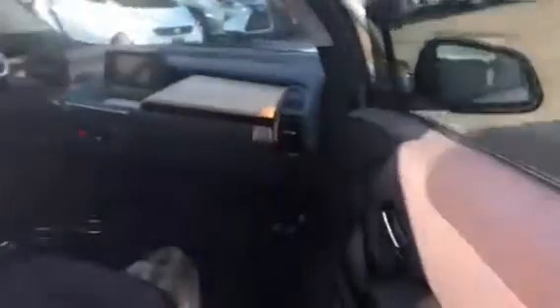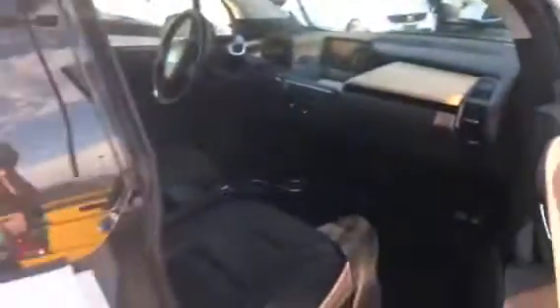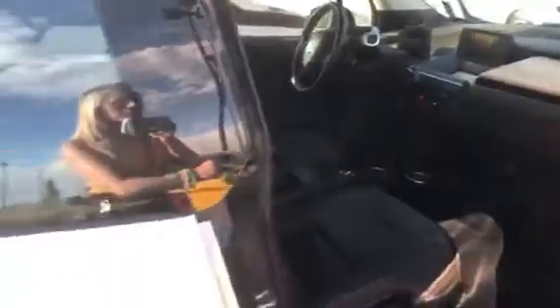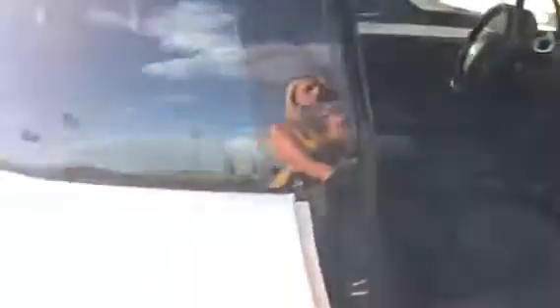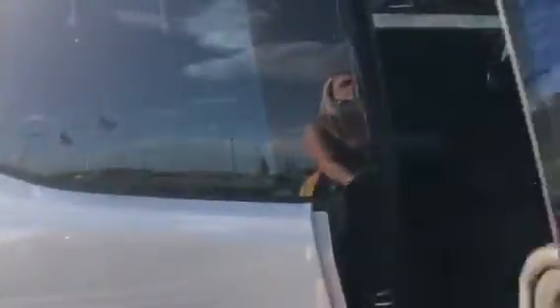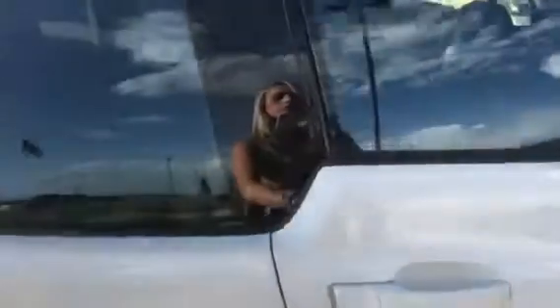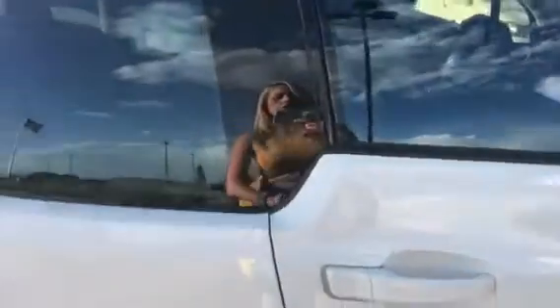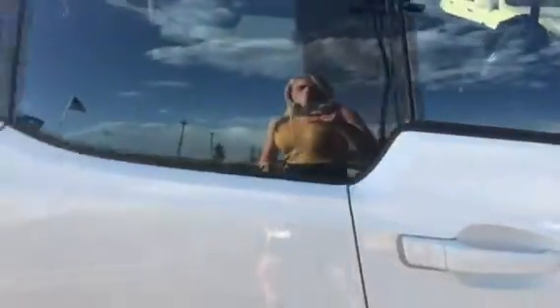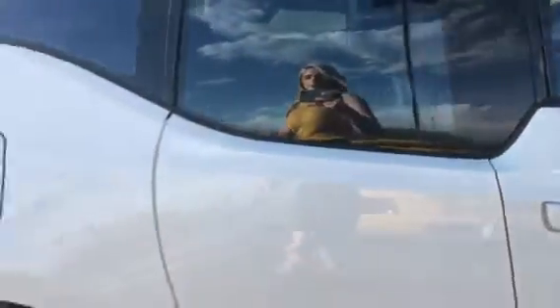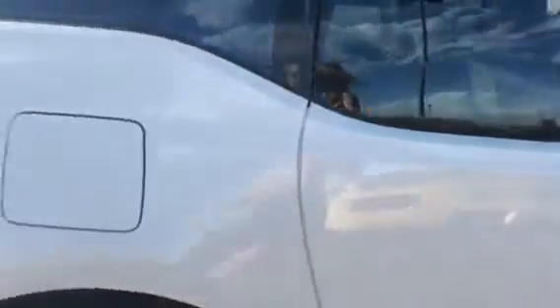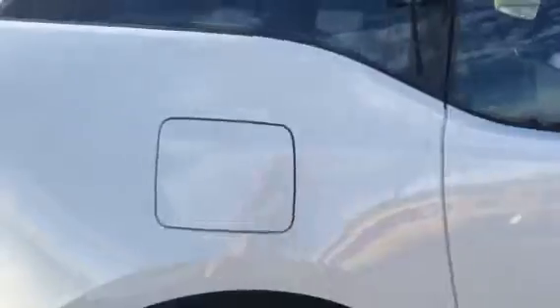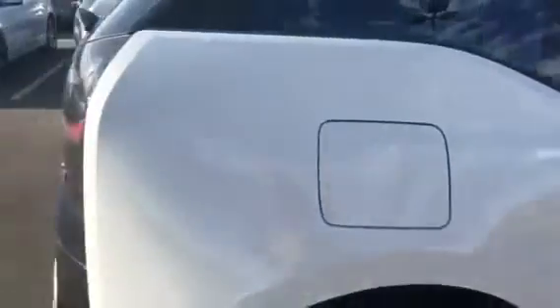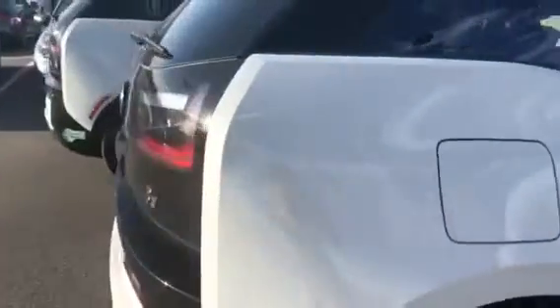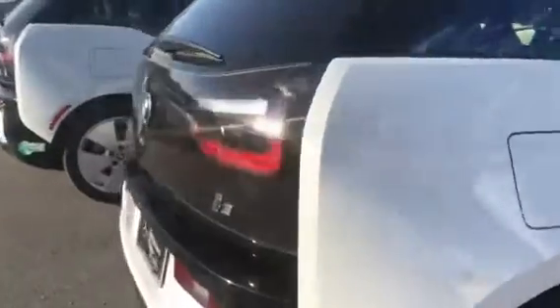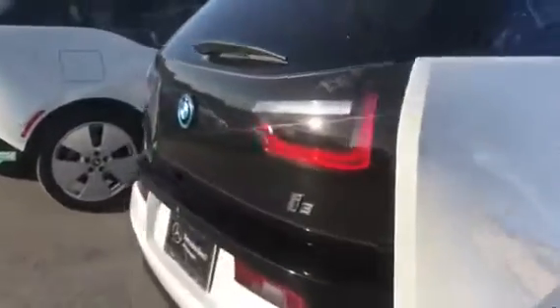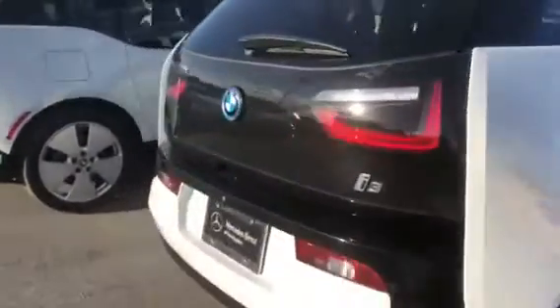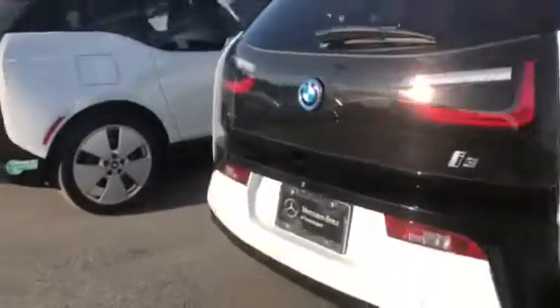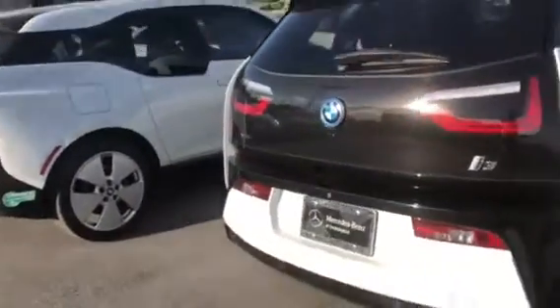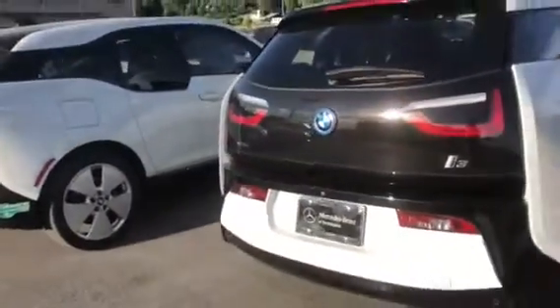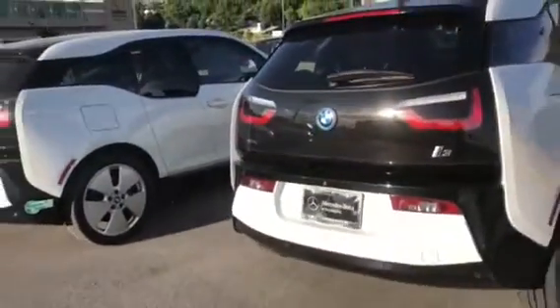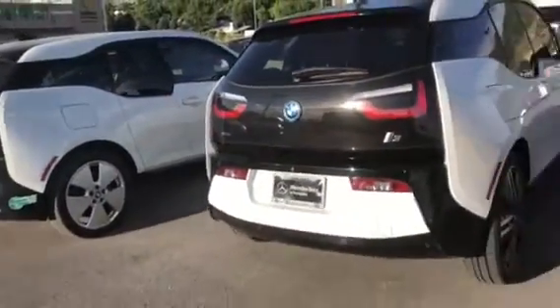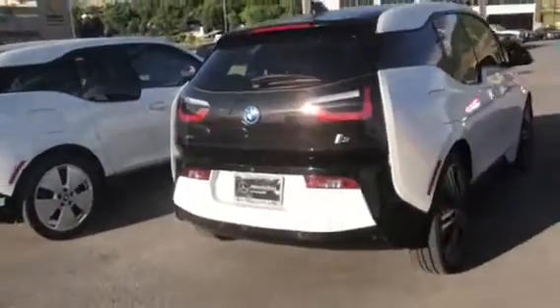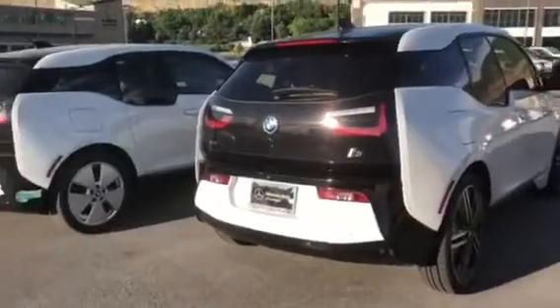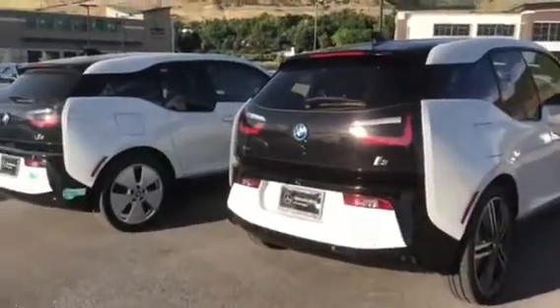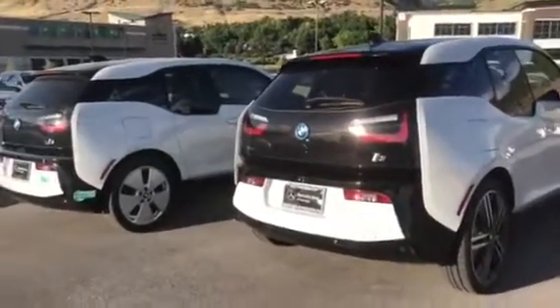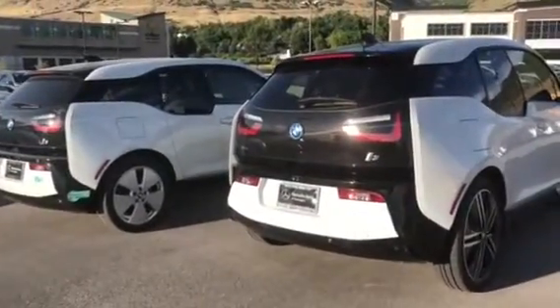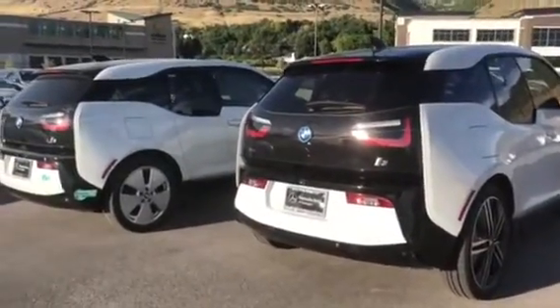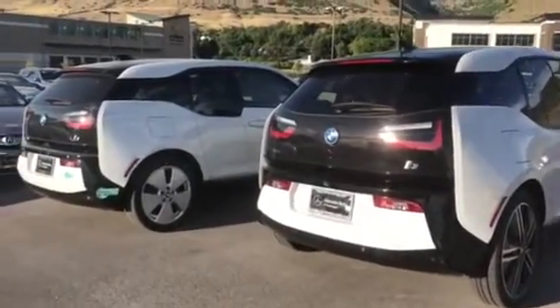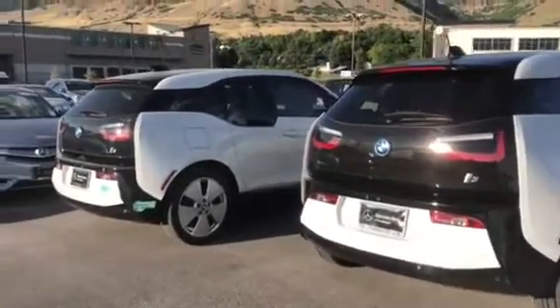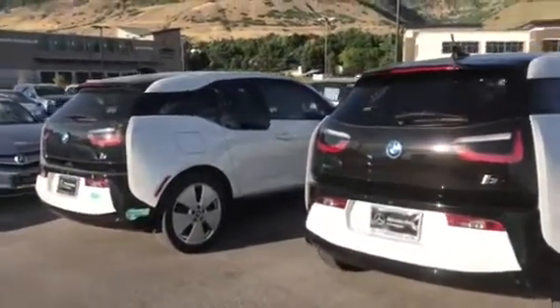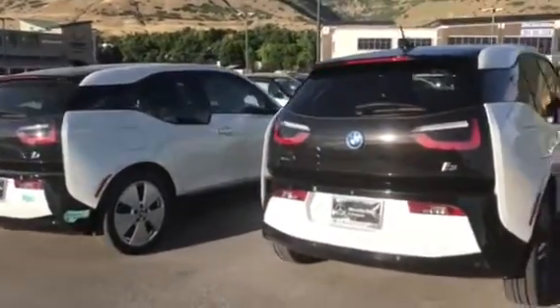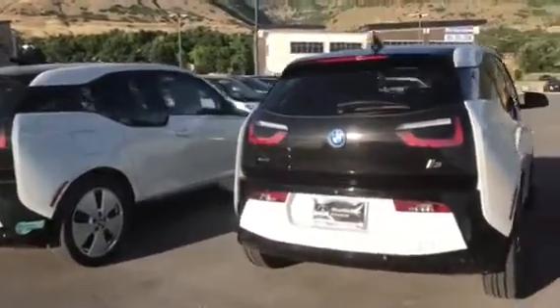I'm not sure if I told you yet or not, but we're actually a BMW store from Denver, Colorado. So we get all of these incredibly well-maintained BMW options here at our Mercedes dealership.